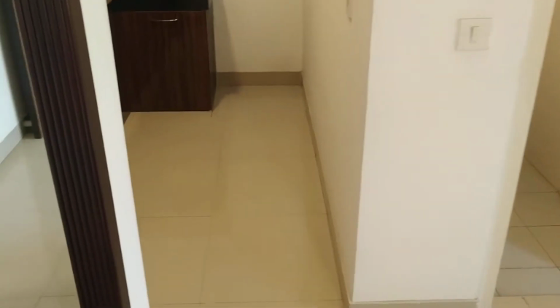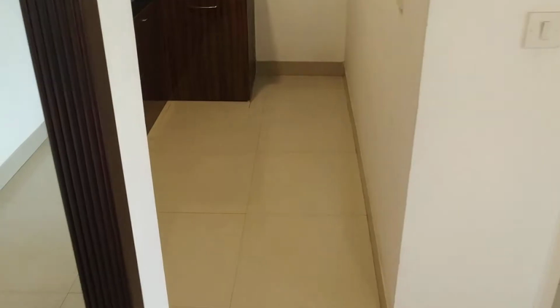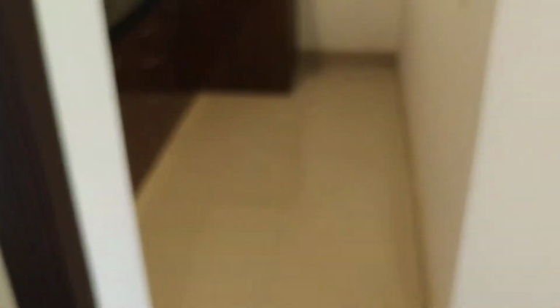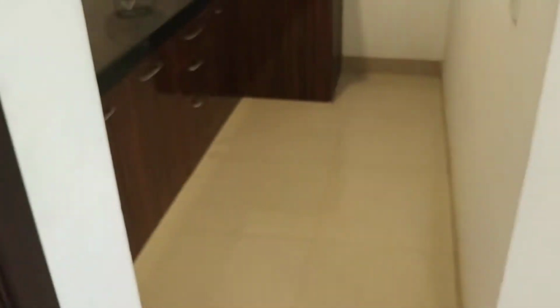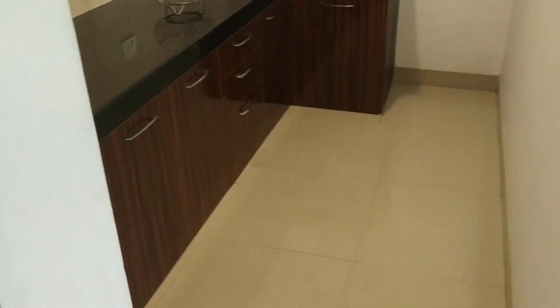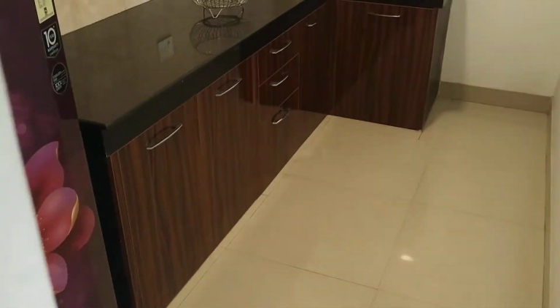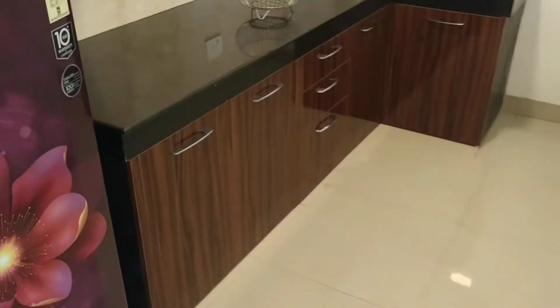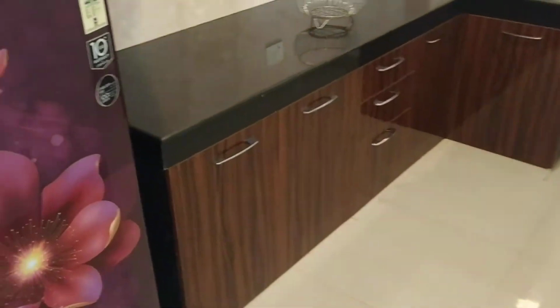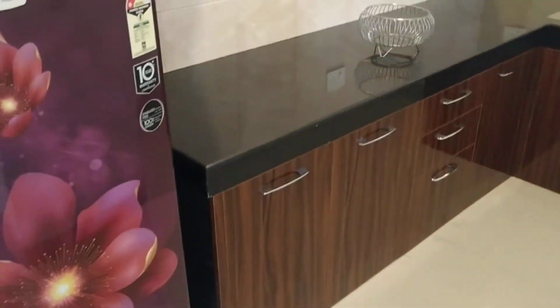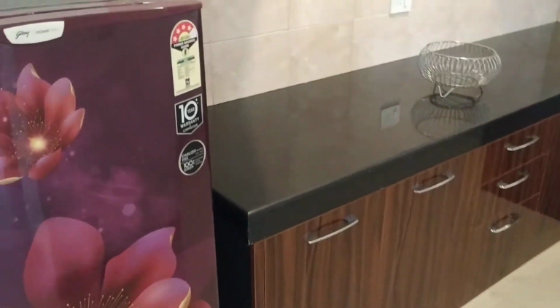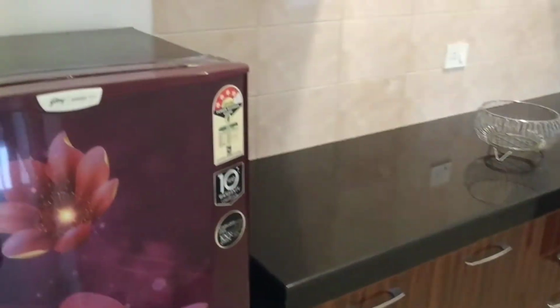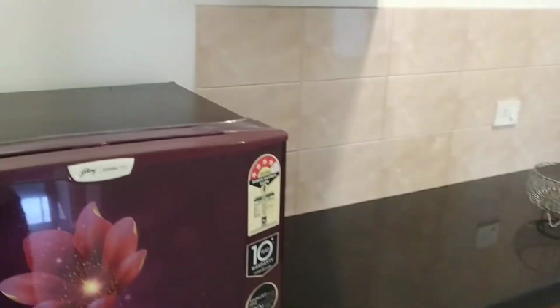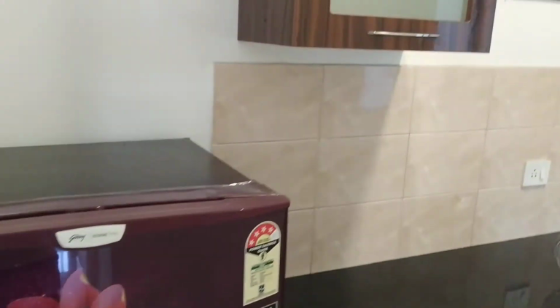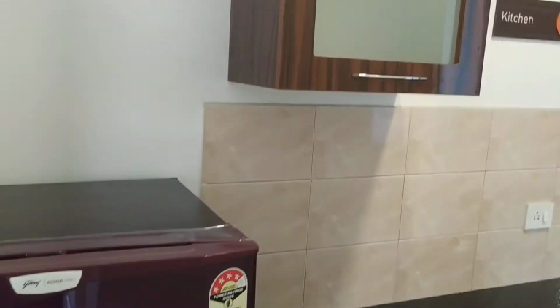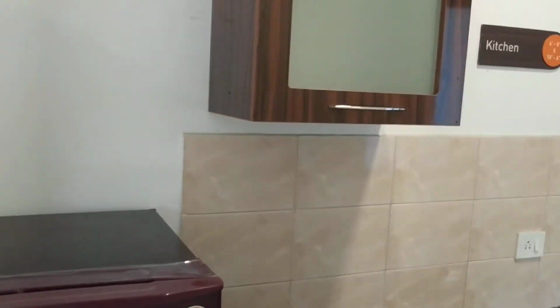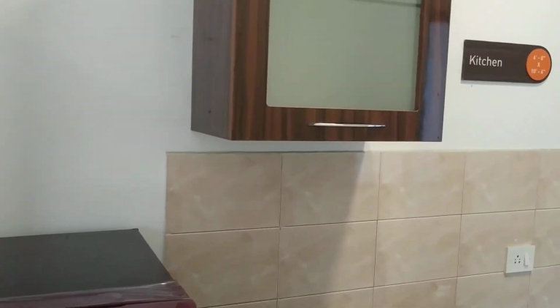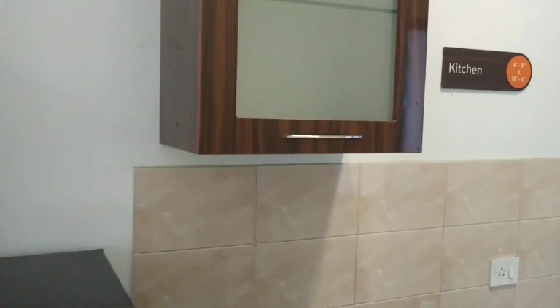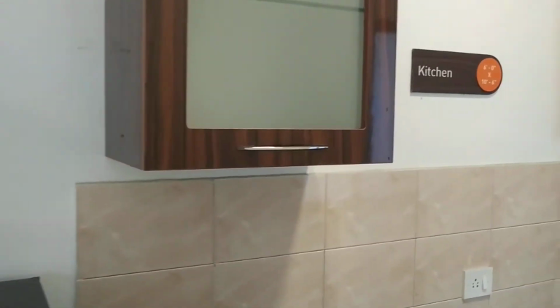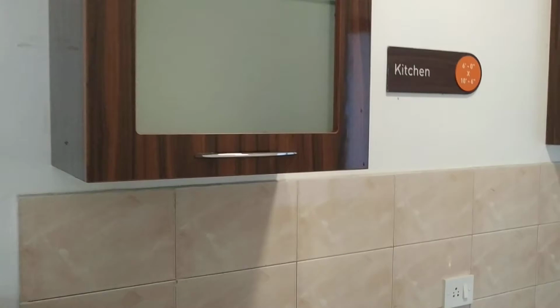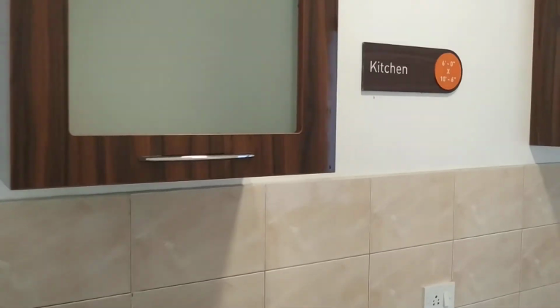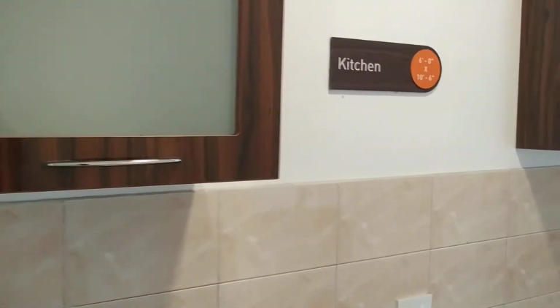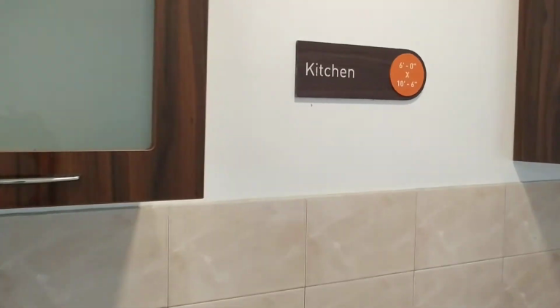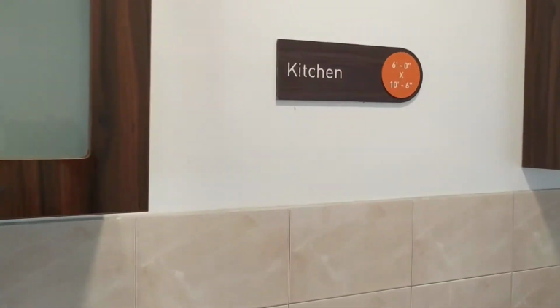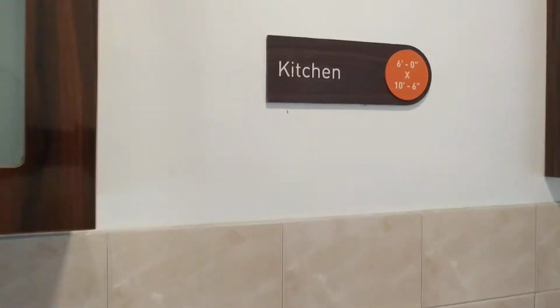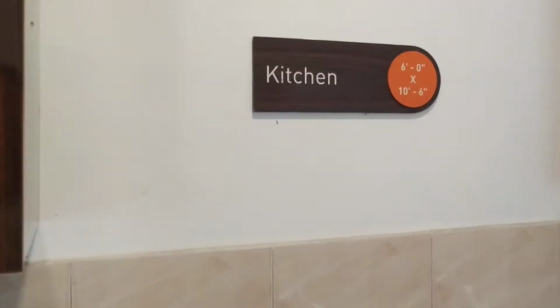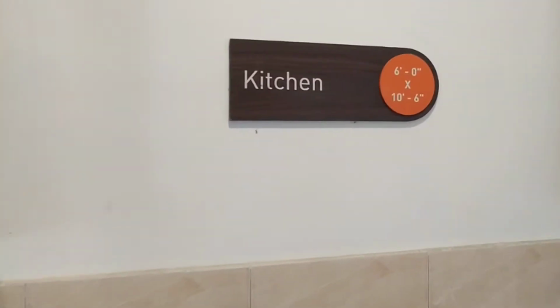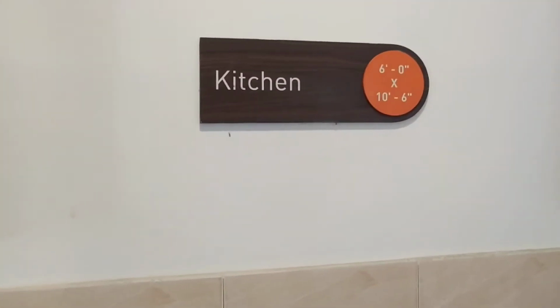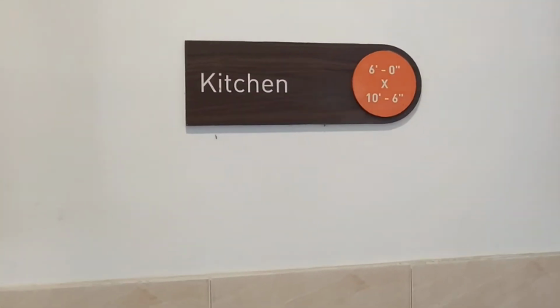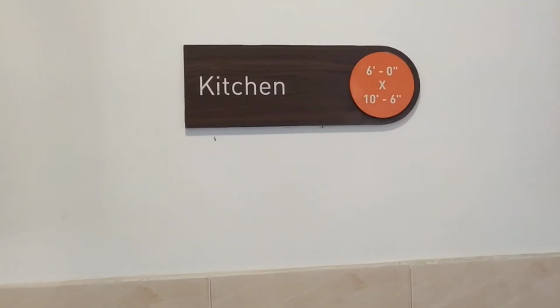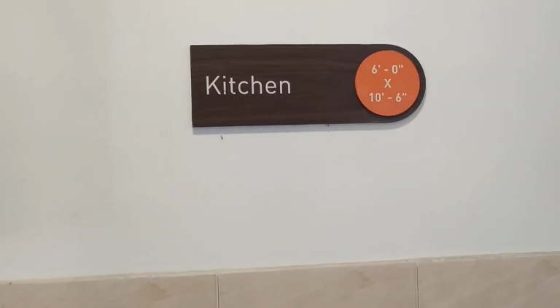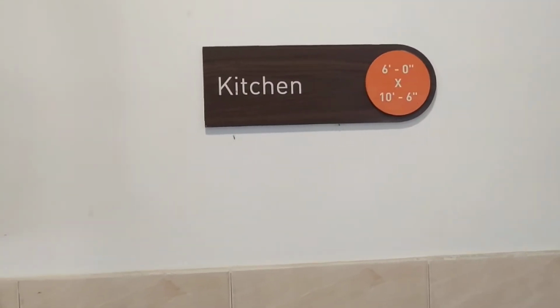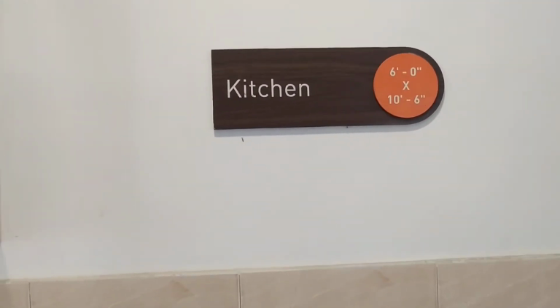This is the kitchen with the size of 6 by 10.6 feet.